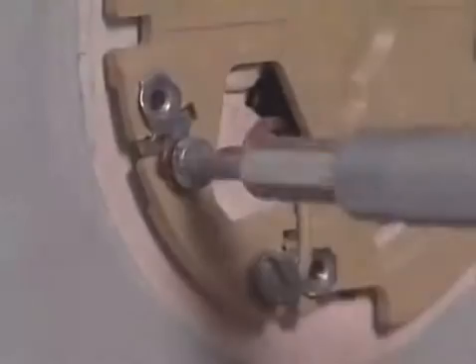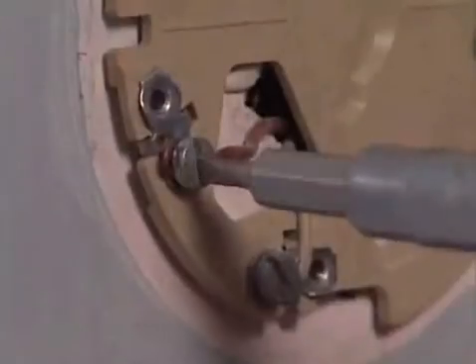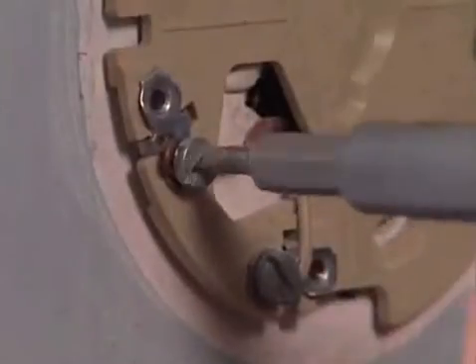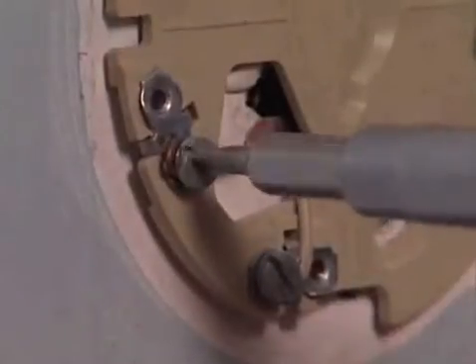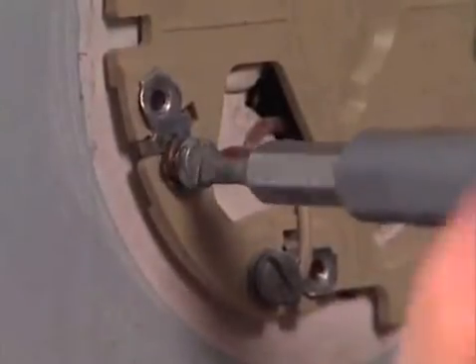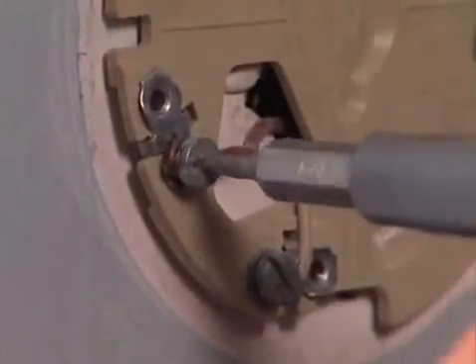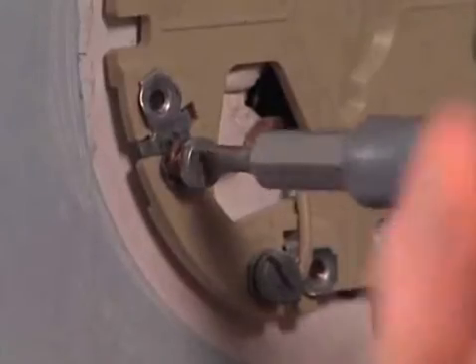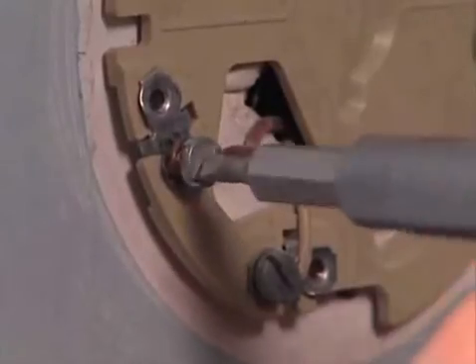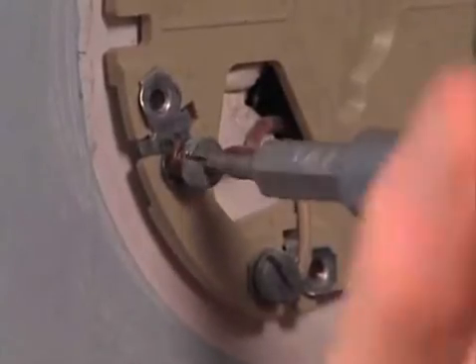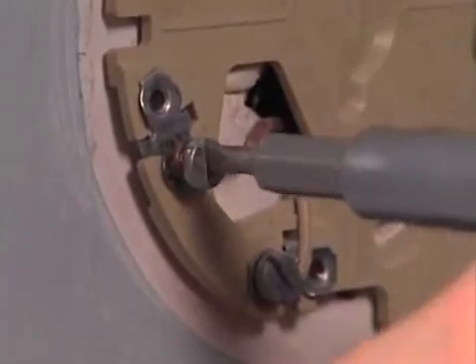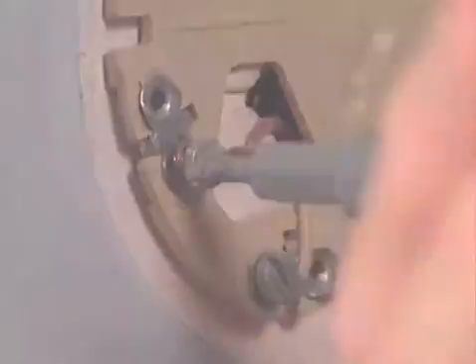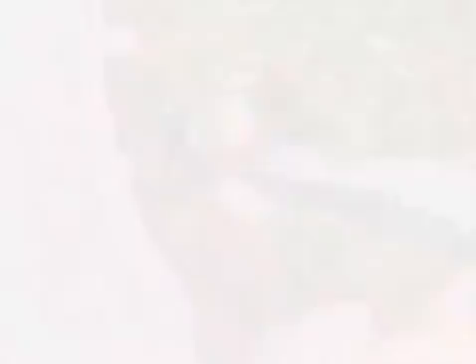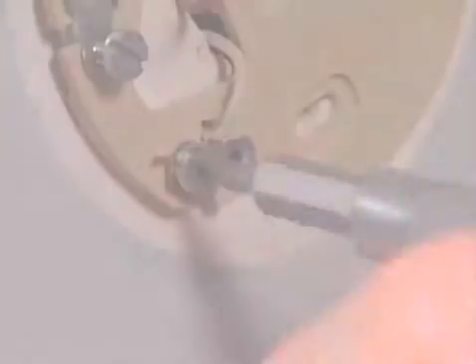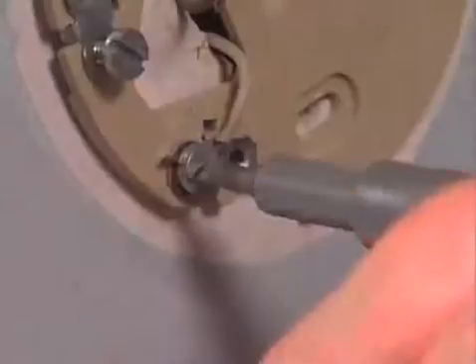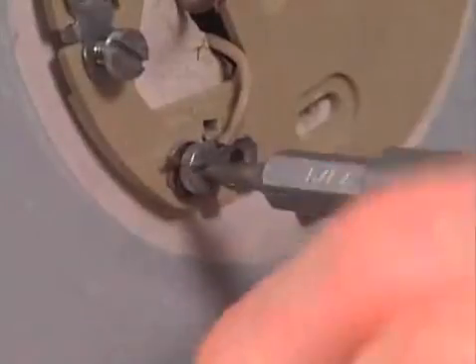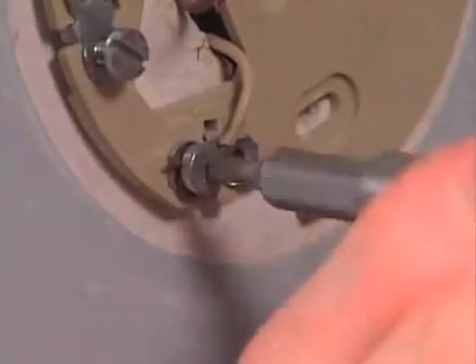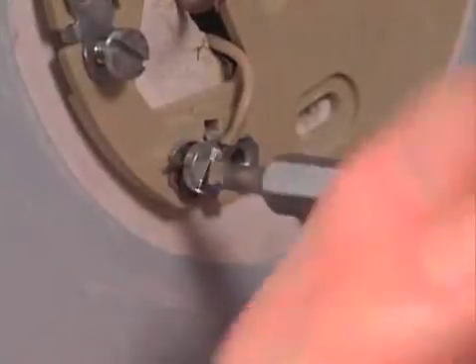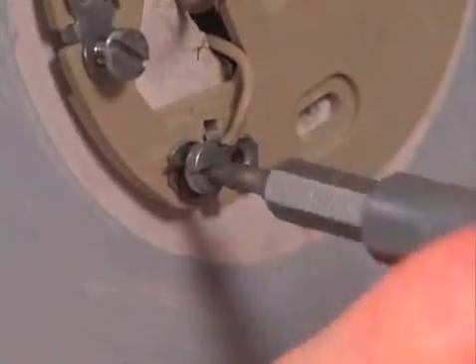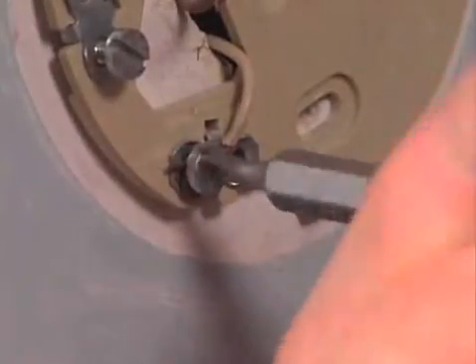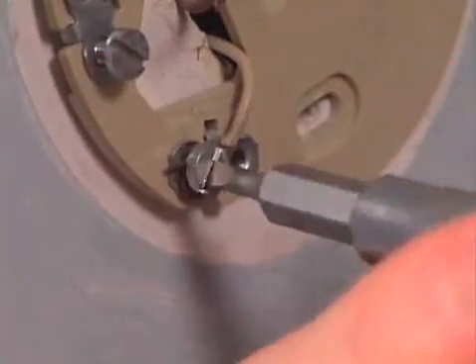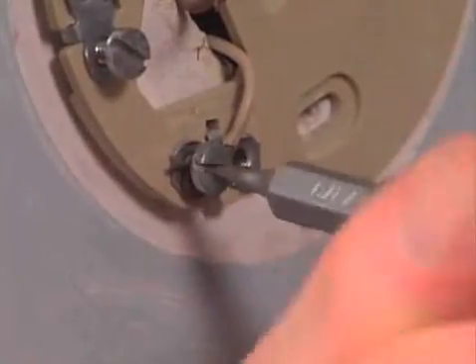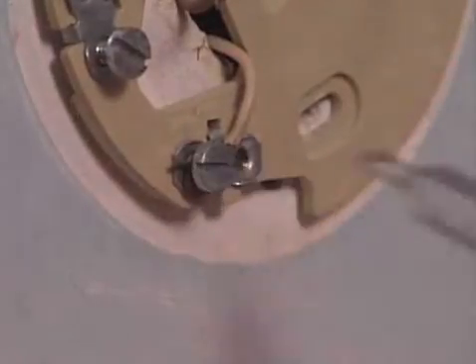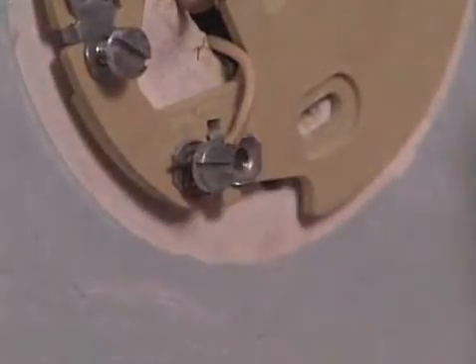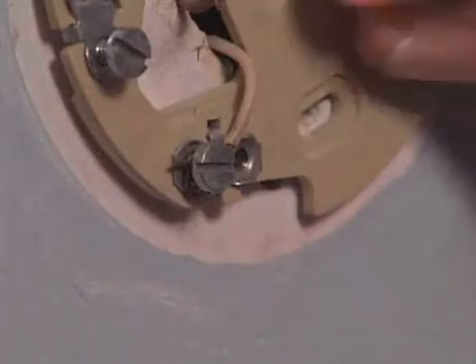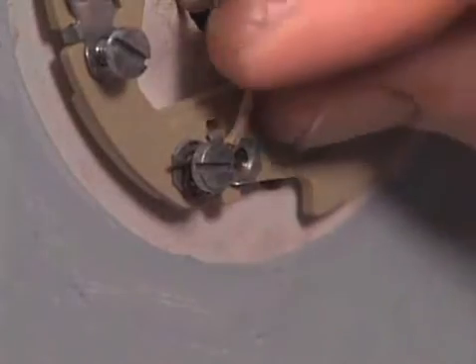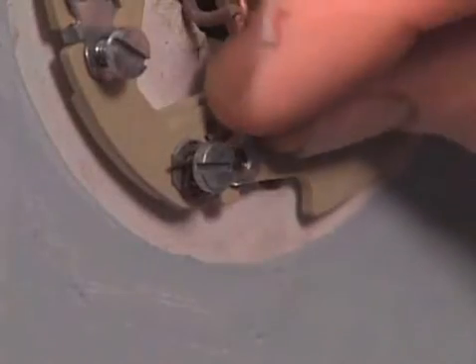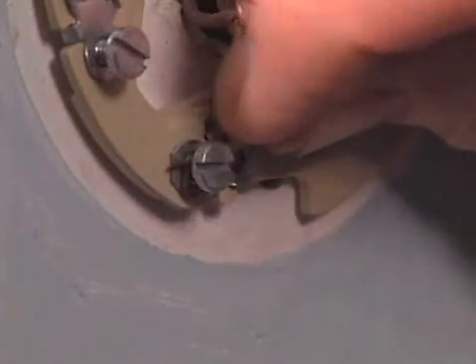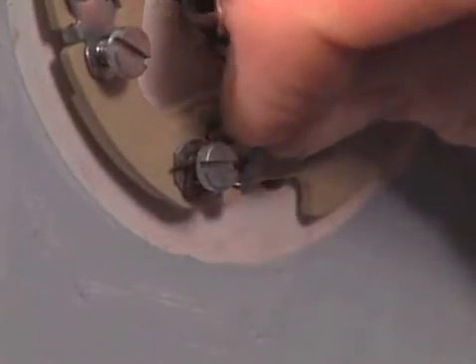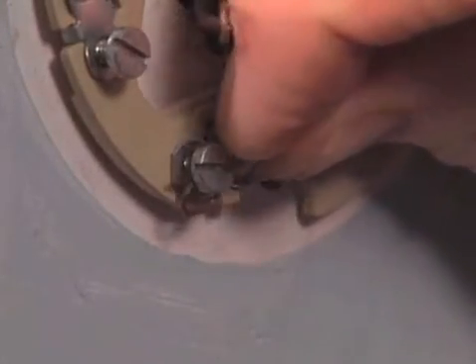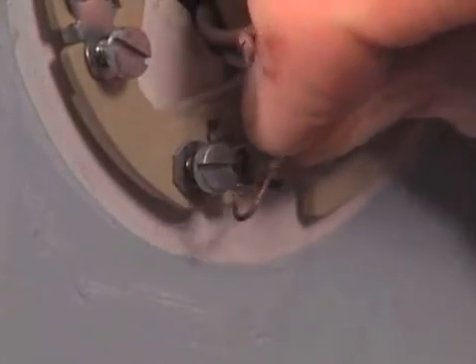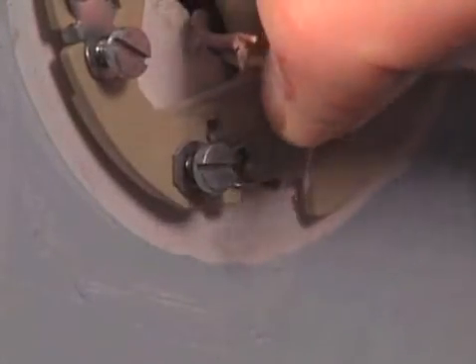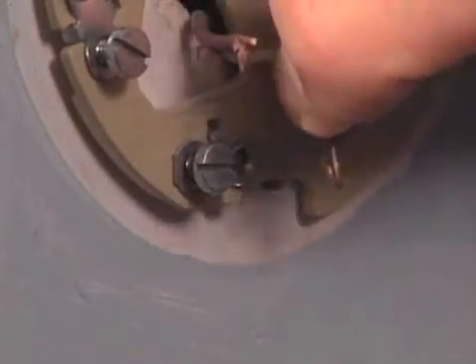Unscrew each wire from the base plate. These 24 volt, low voltage lines connect to your furnace. The voltage is too low to harm you.